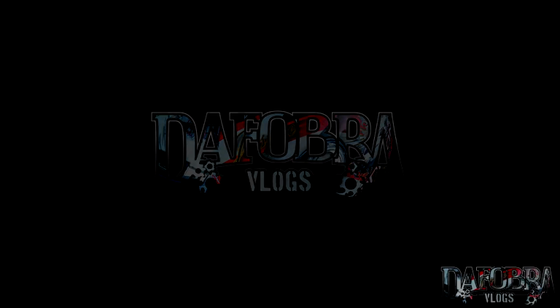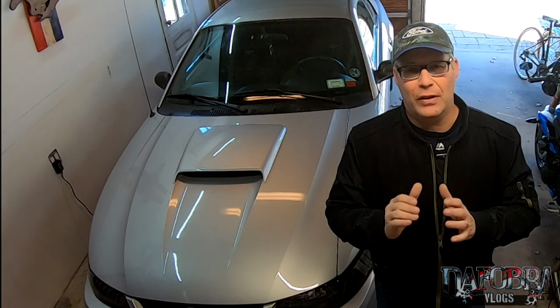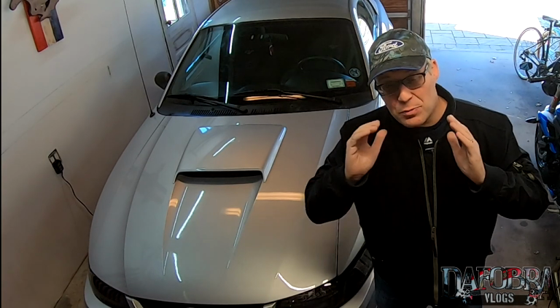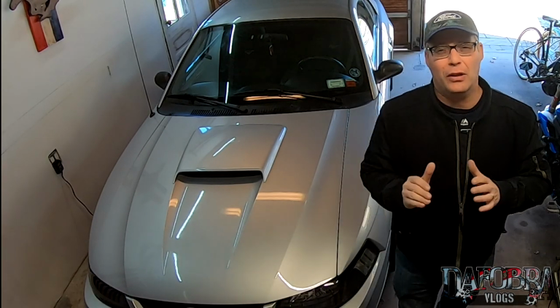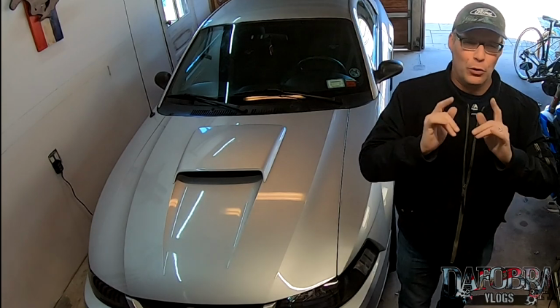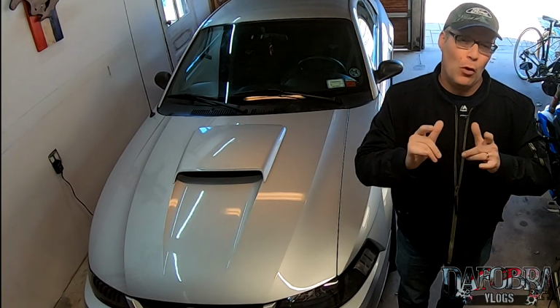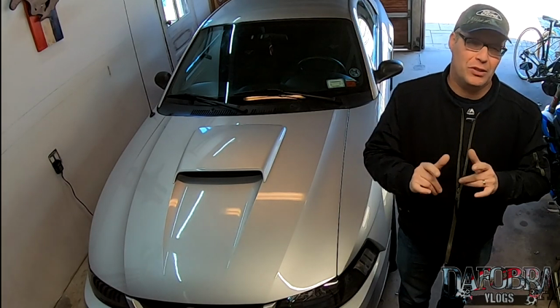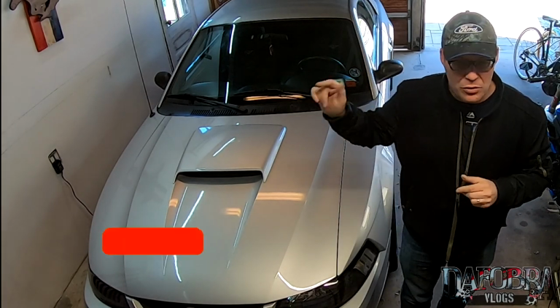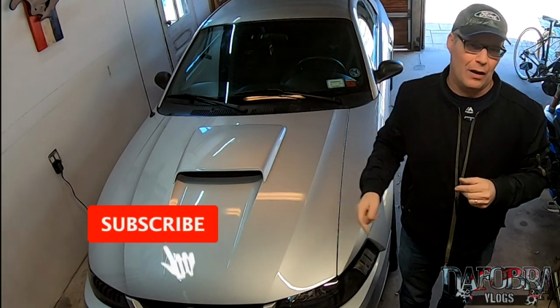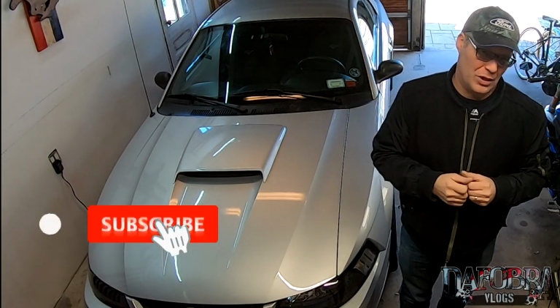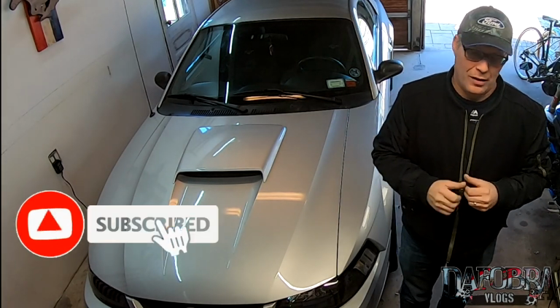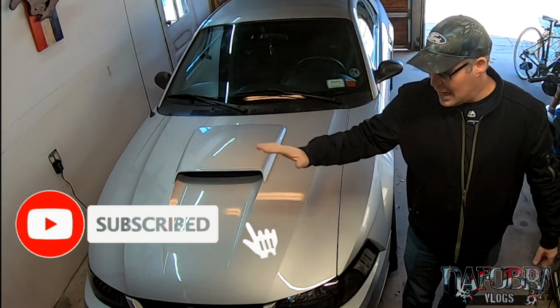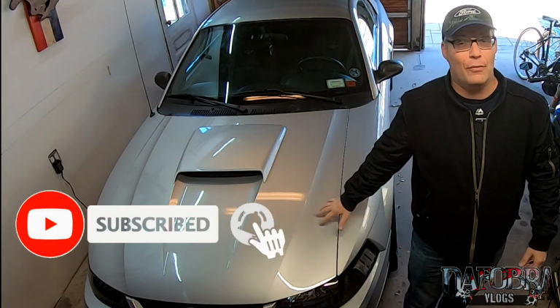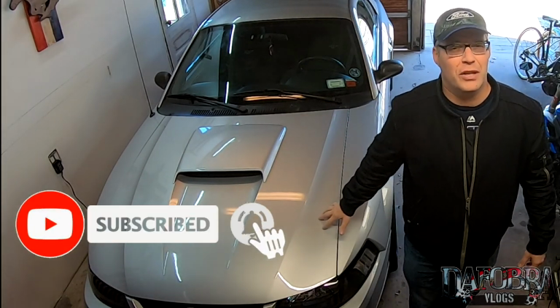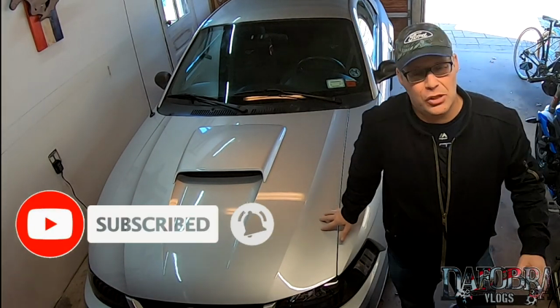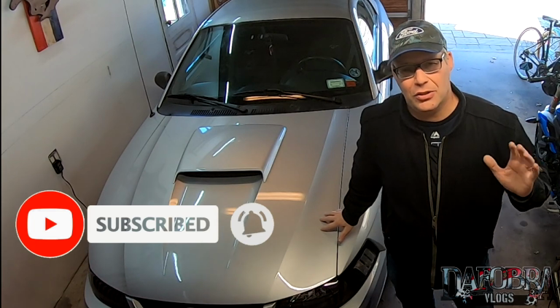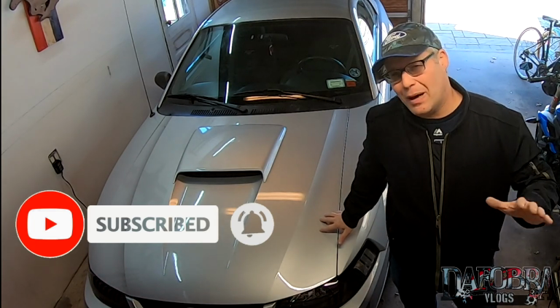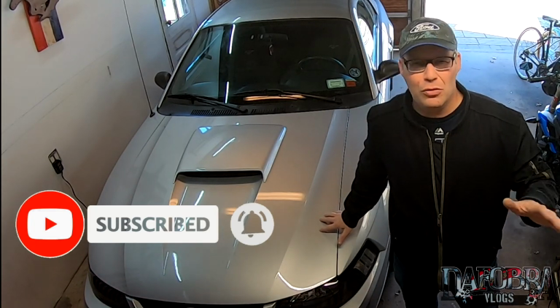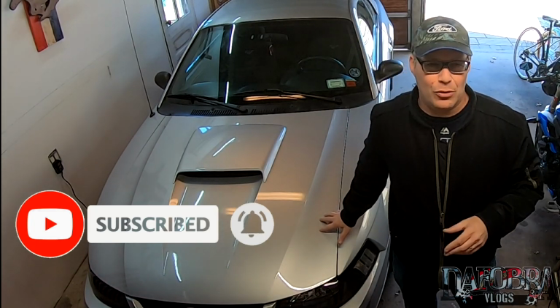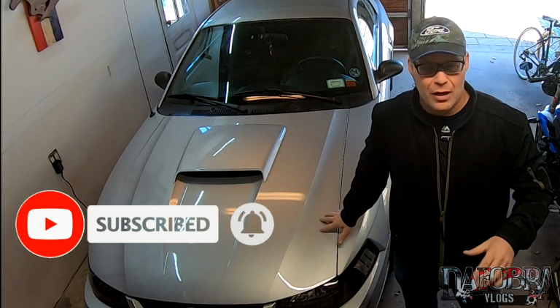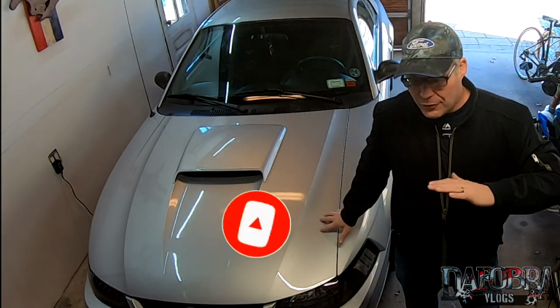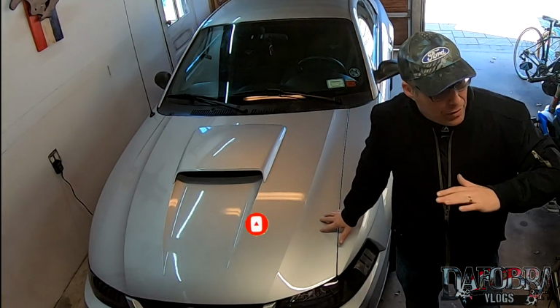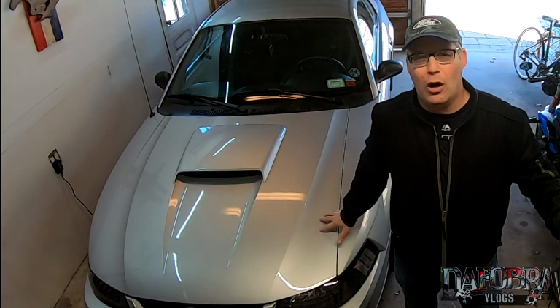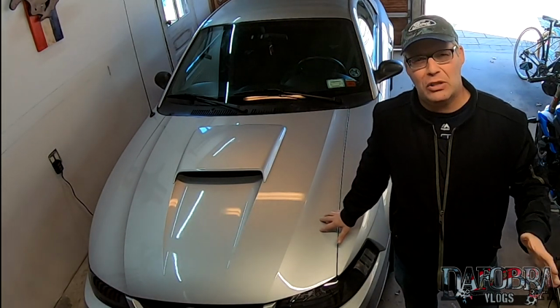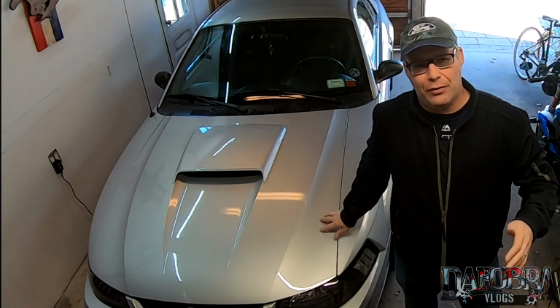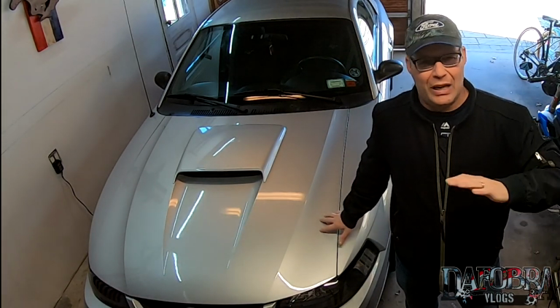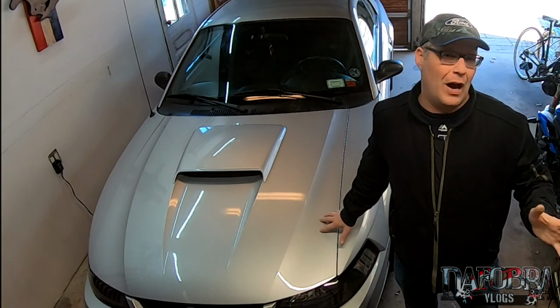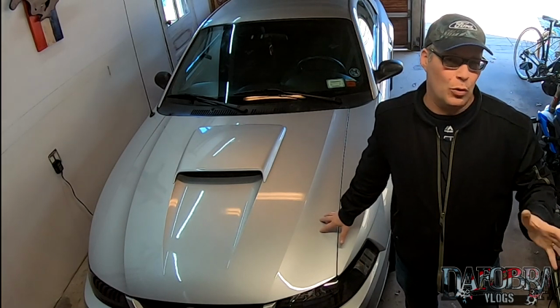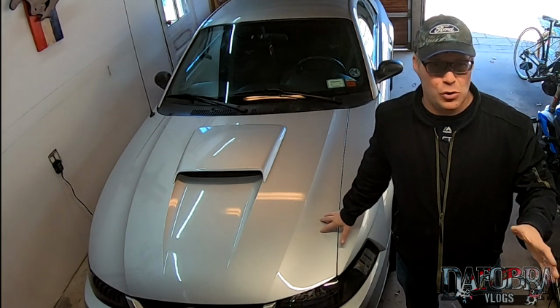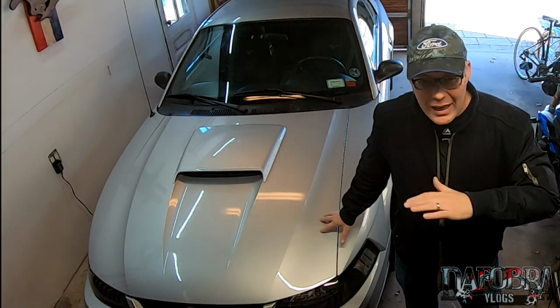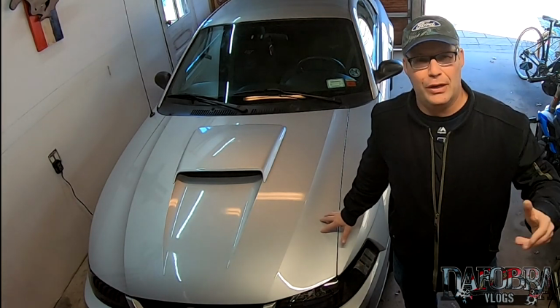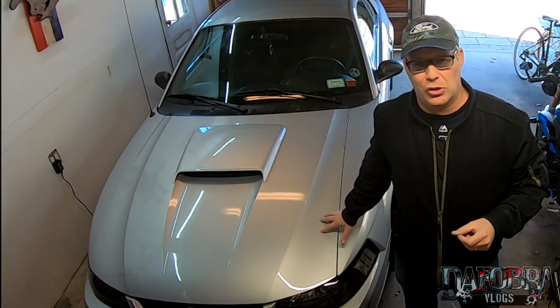This video is specifically for 4.6 two-valve owners out there. I've owned this 99 GT since about 2000 and for the majority of its life it was getting five quarts of engine oil at every oil change.